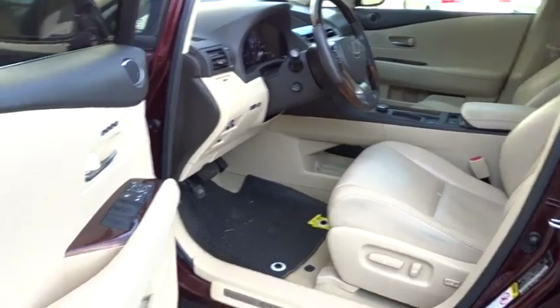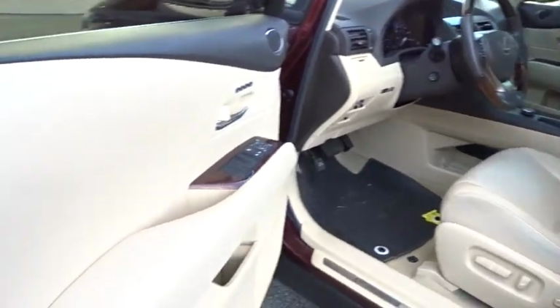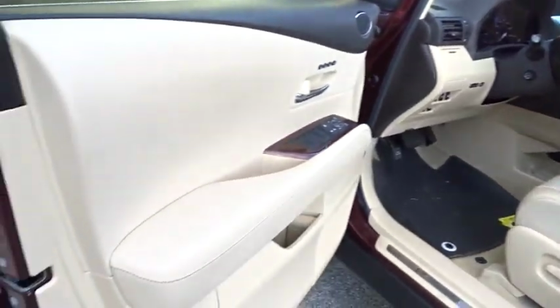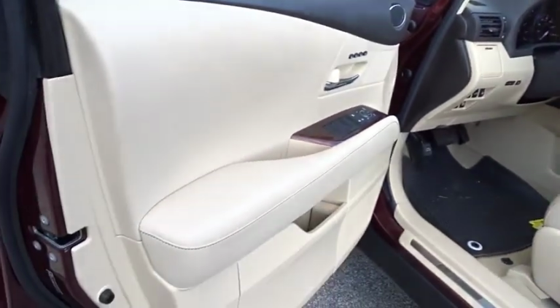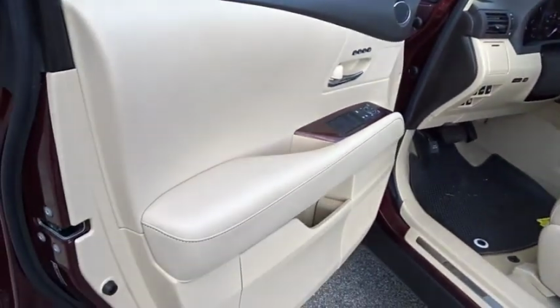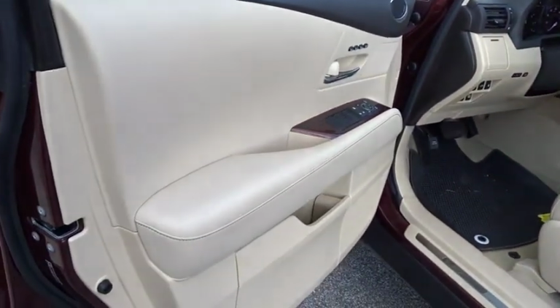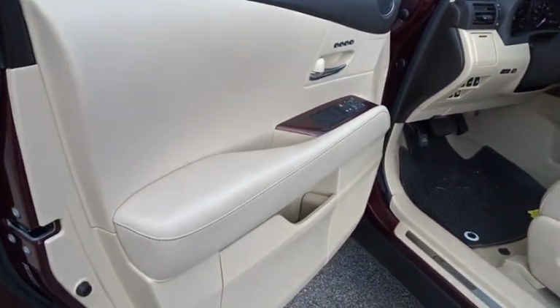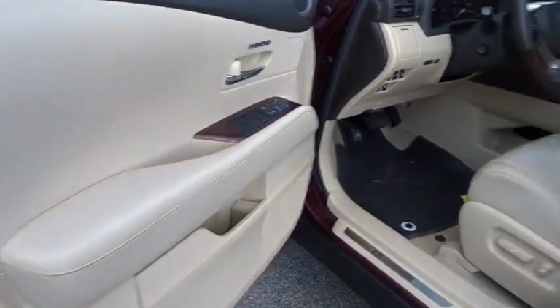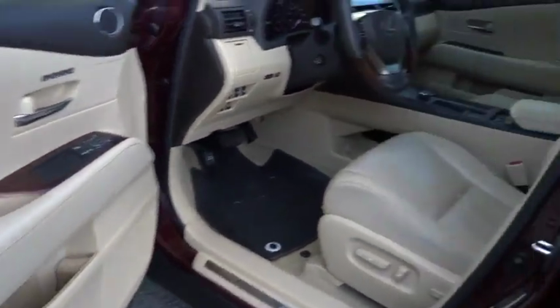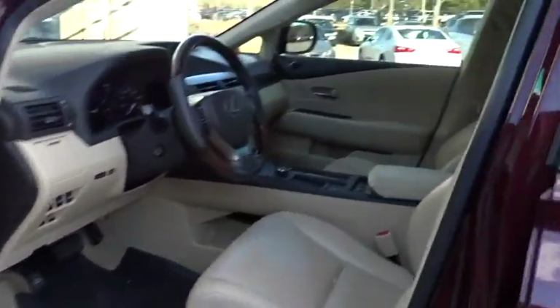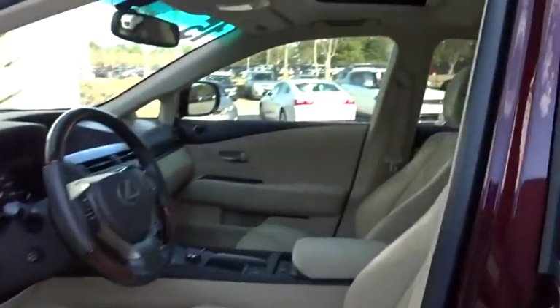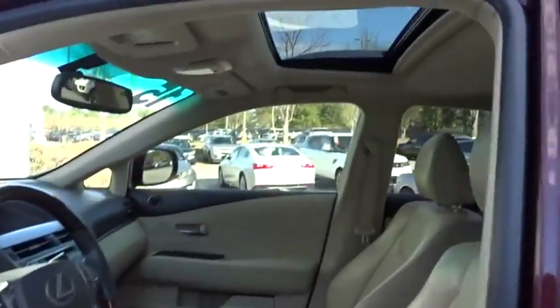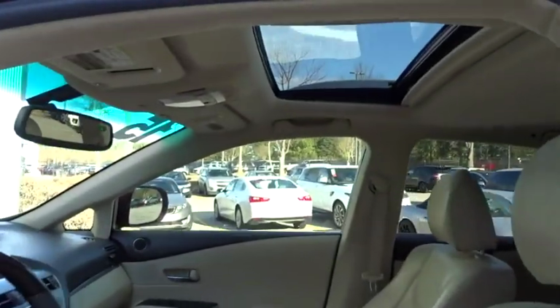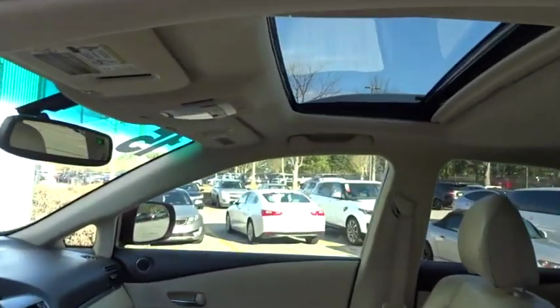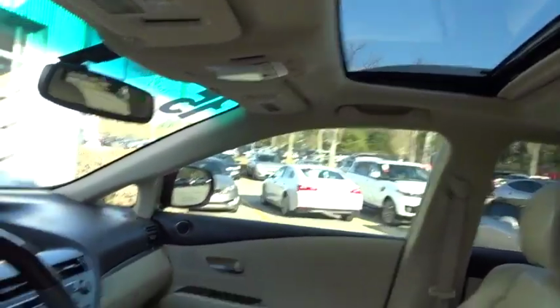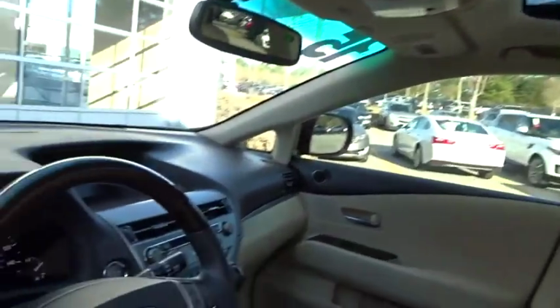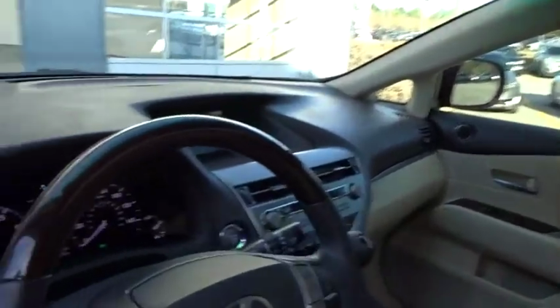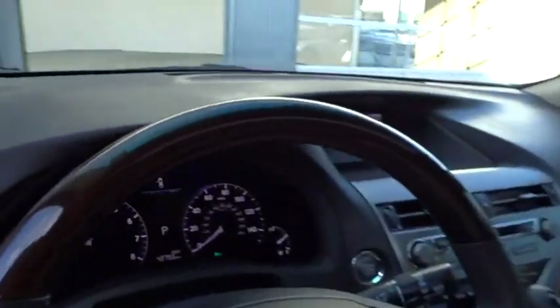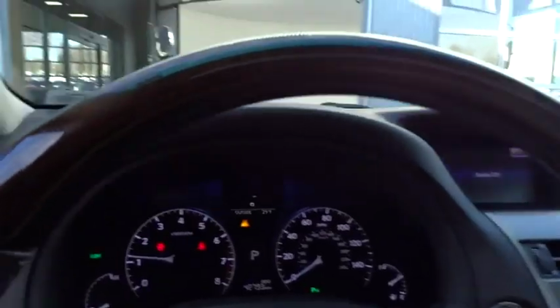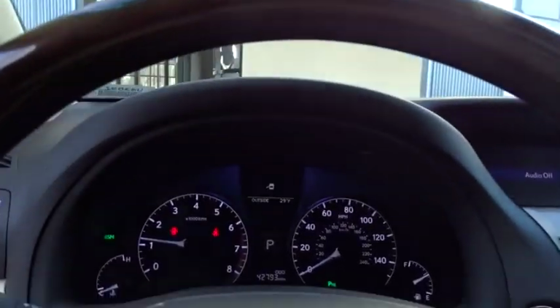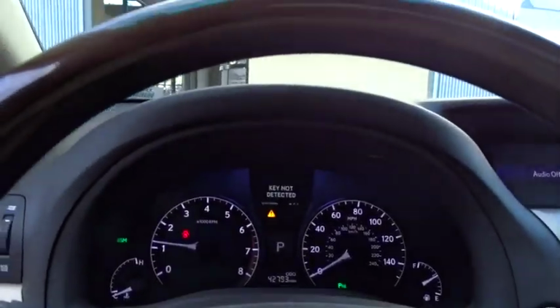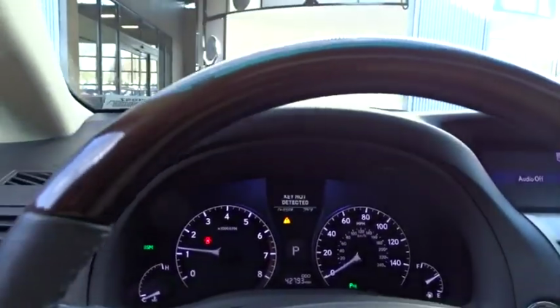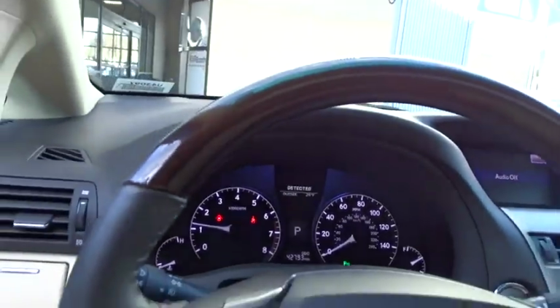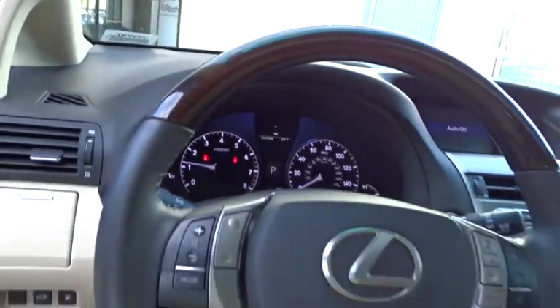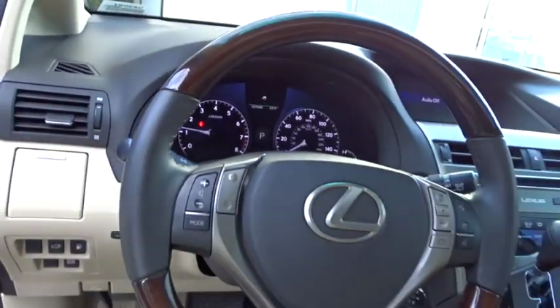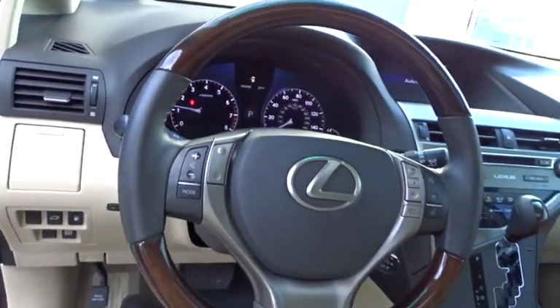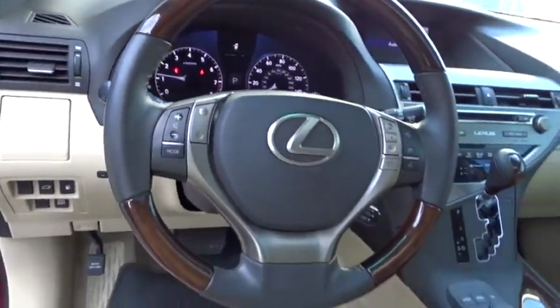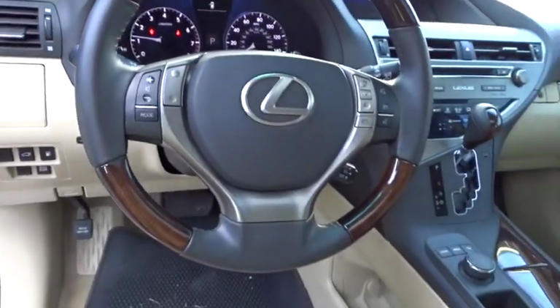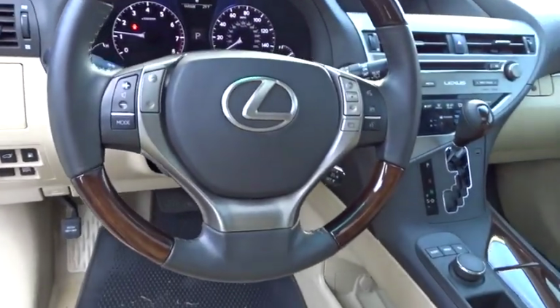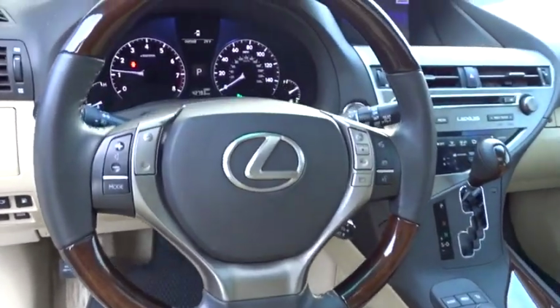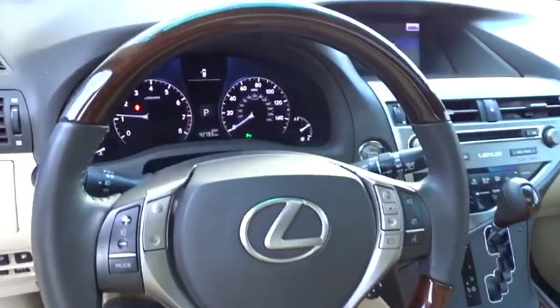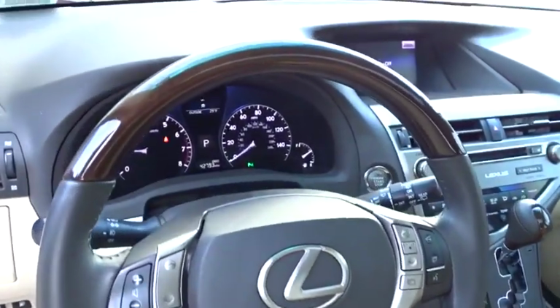Dual airbags, power steering, adjustable steering wheel, four-wheel disc brakes, aluminum wheels, auto-dimming rearview mirror, floor mats, cruise control.